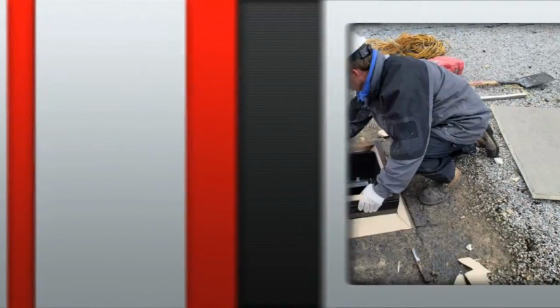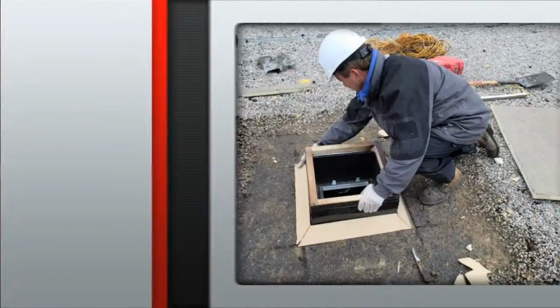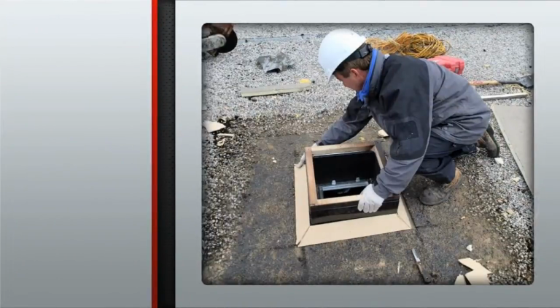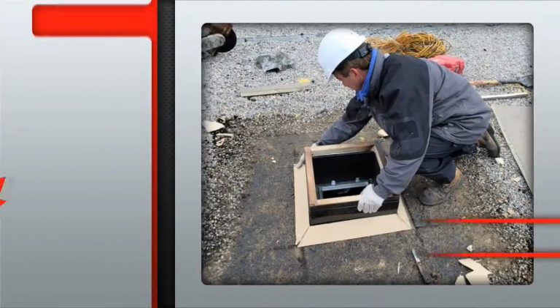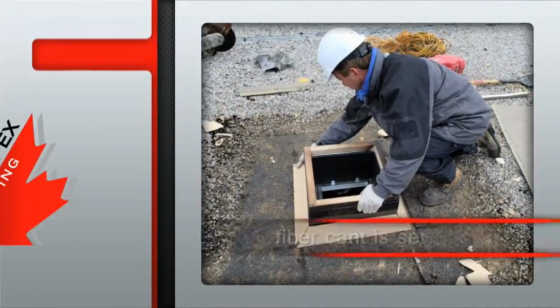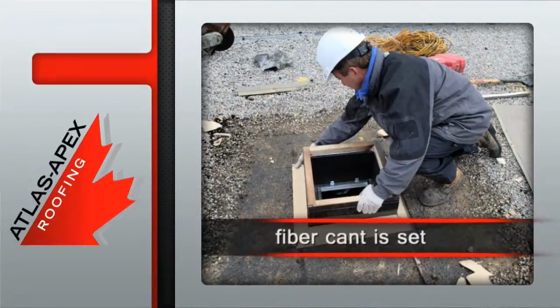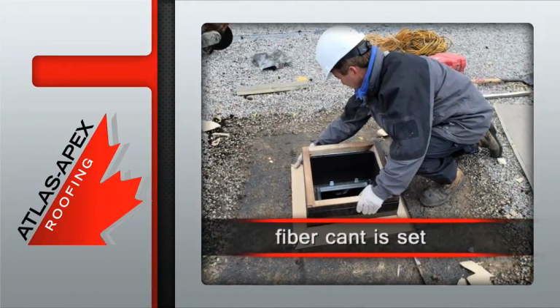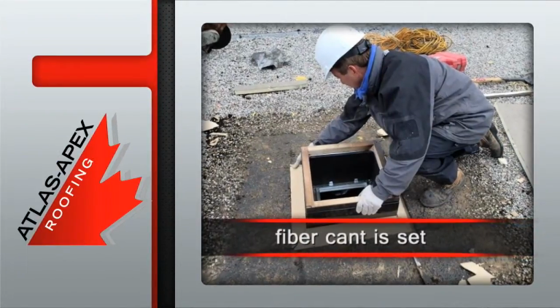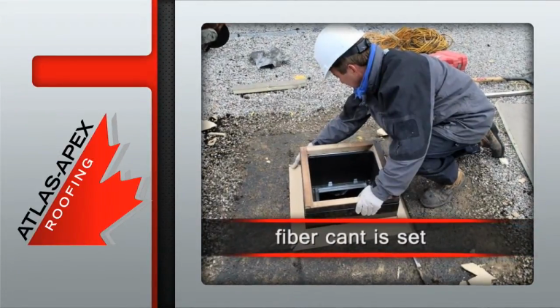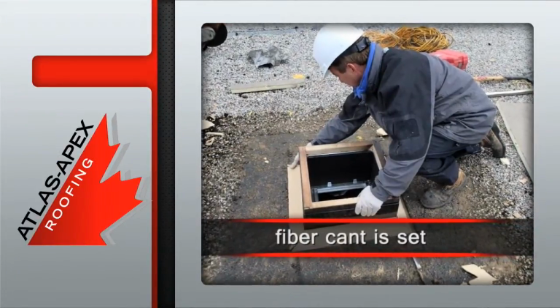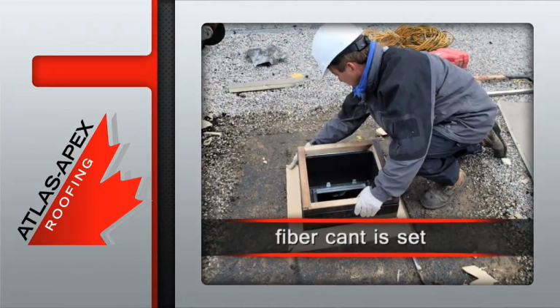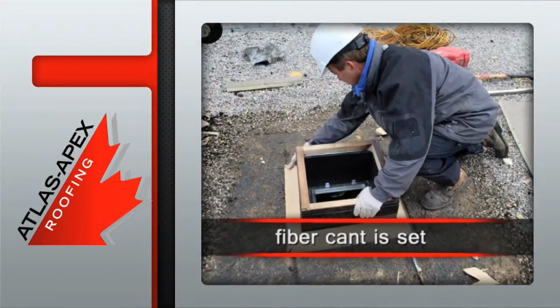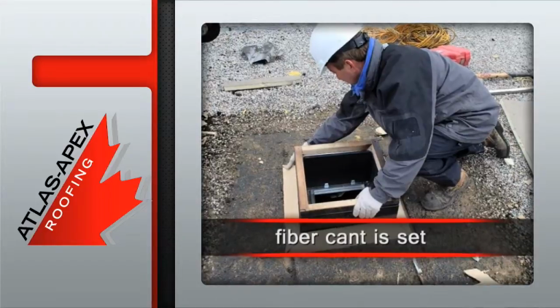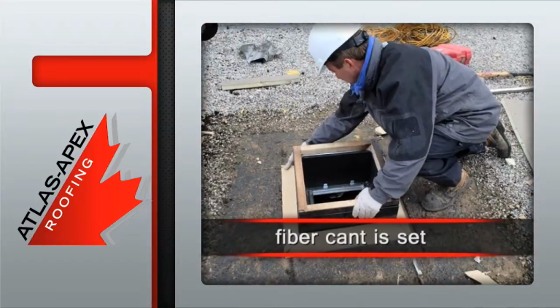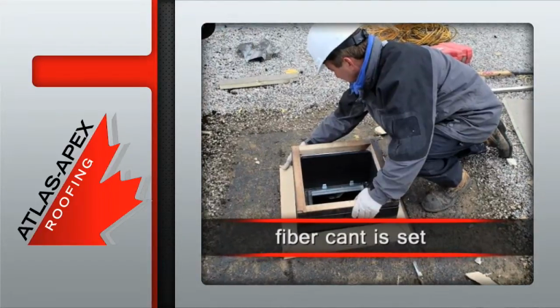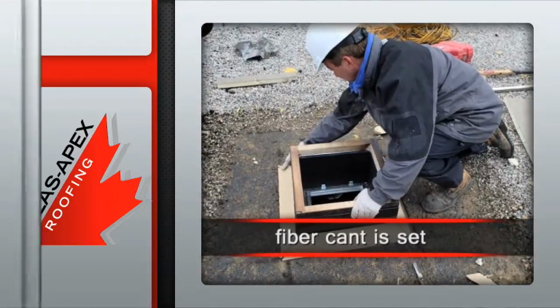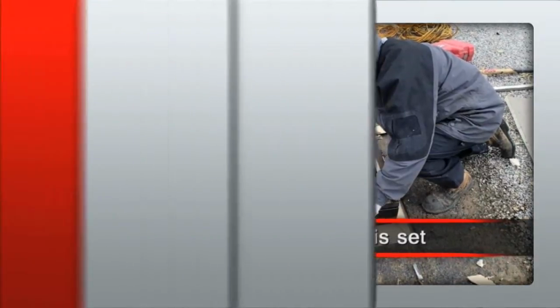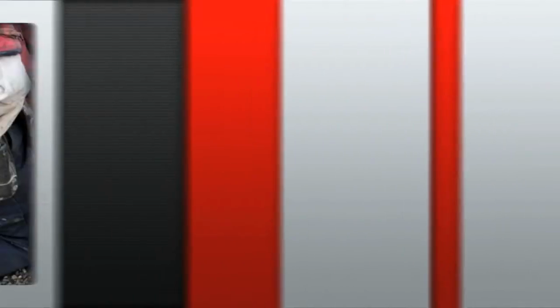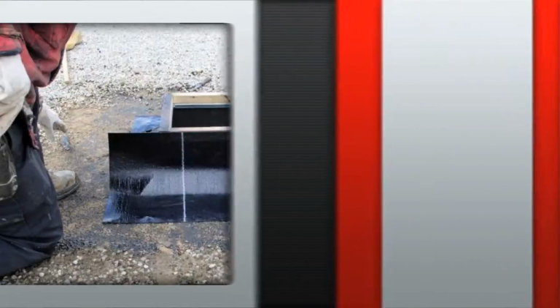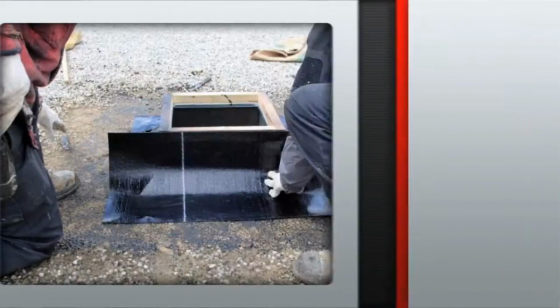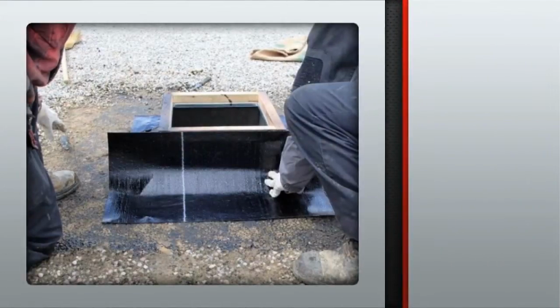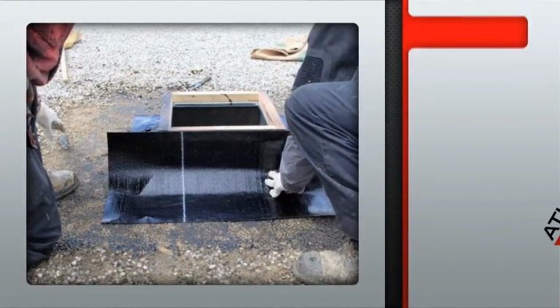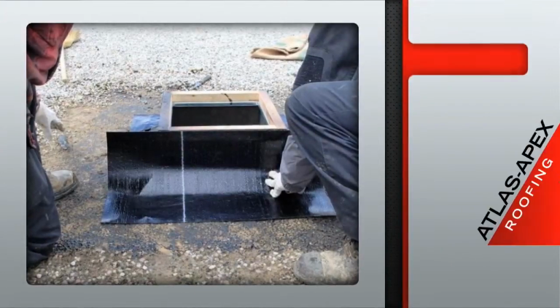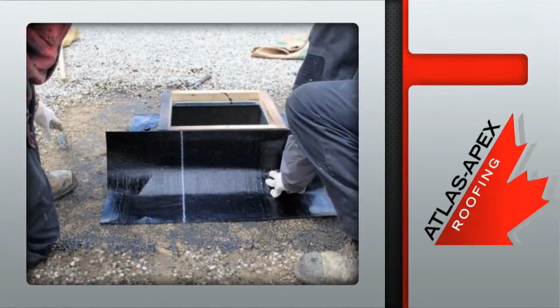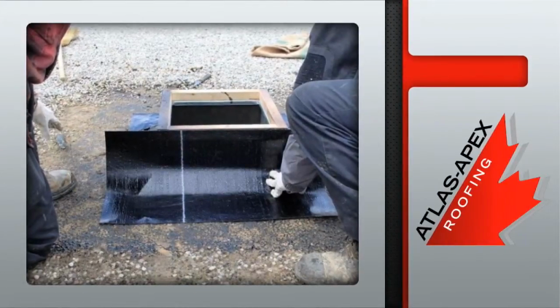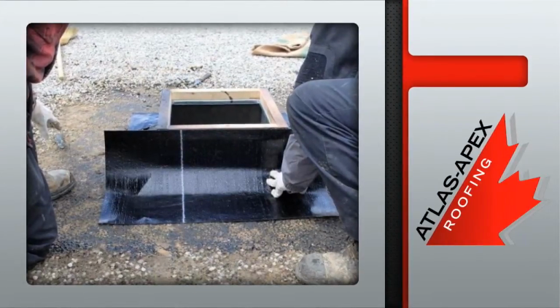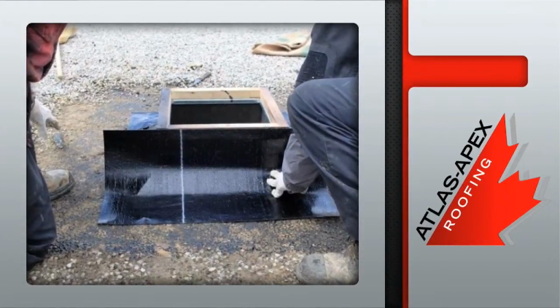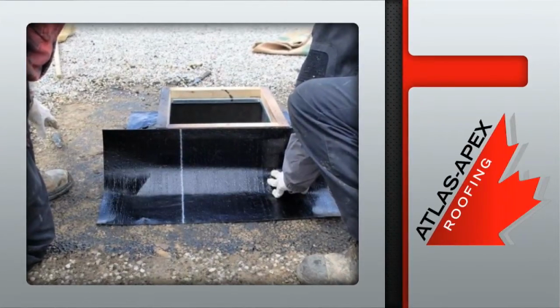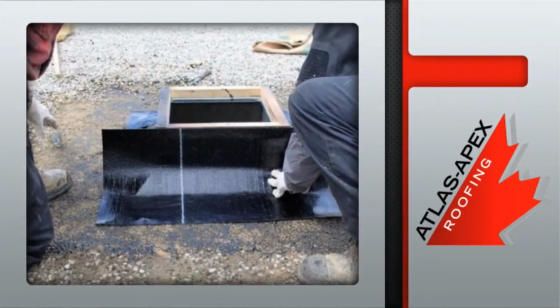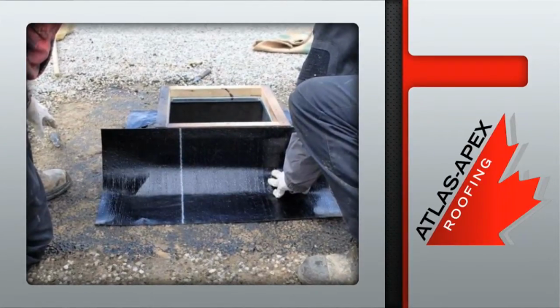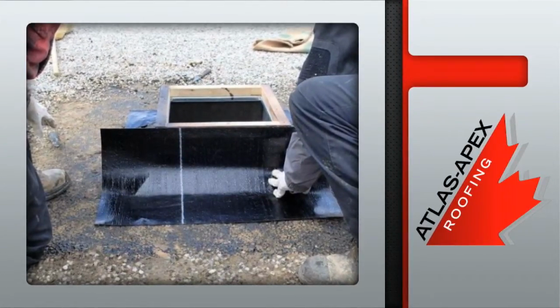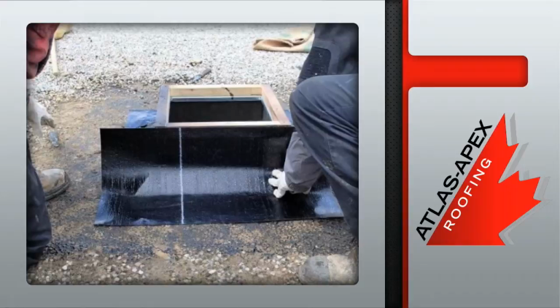Once the installation is backfilled, fibre cant is set into place. The surface is then primed and prepped for the modified bitumen base membrane.